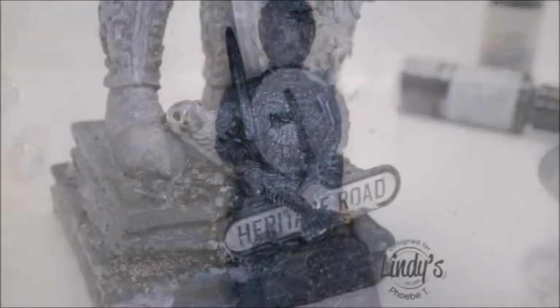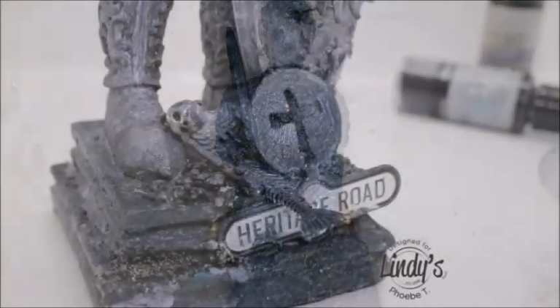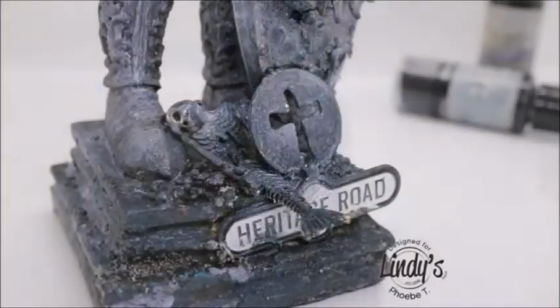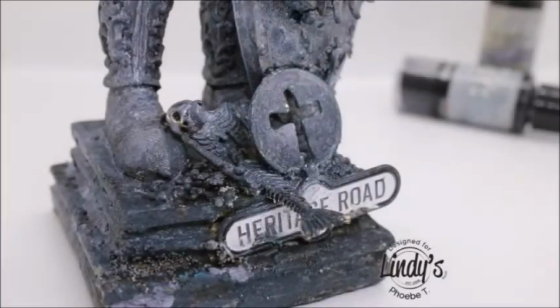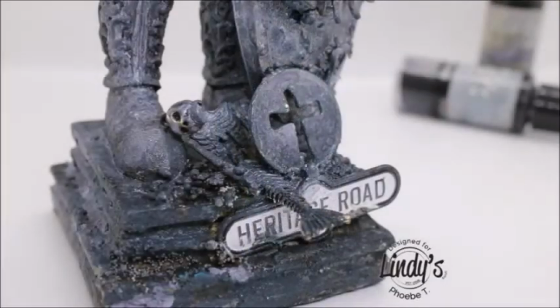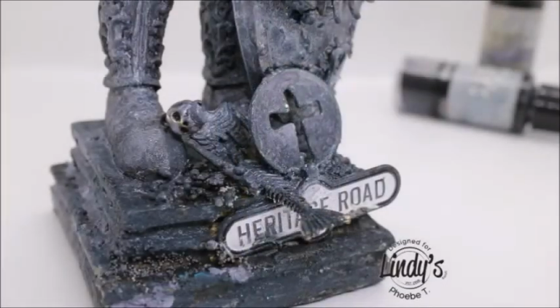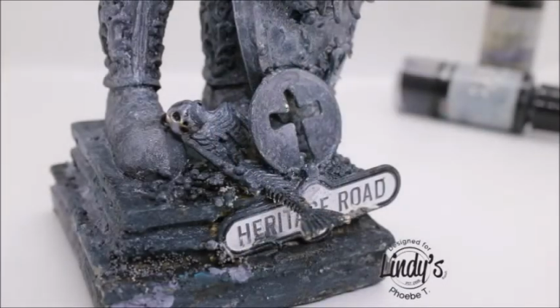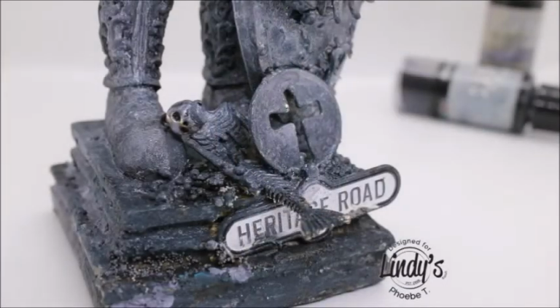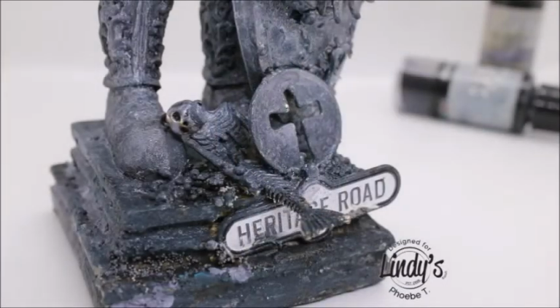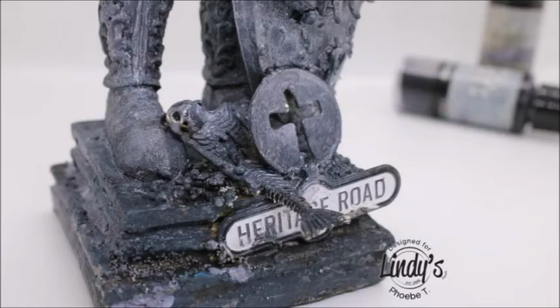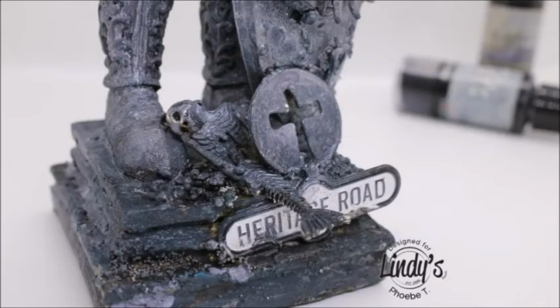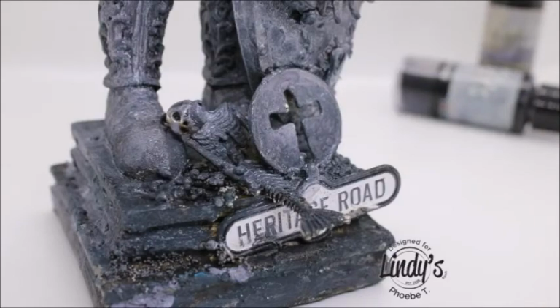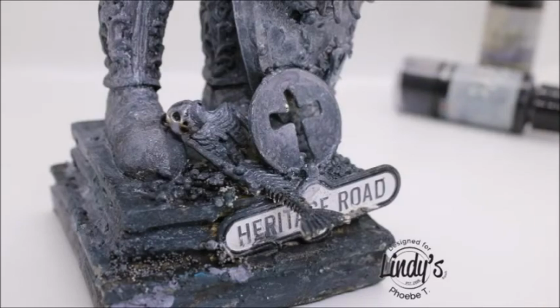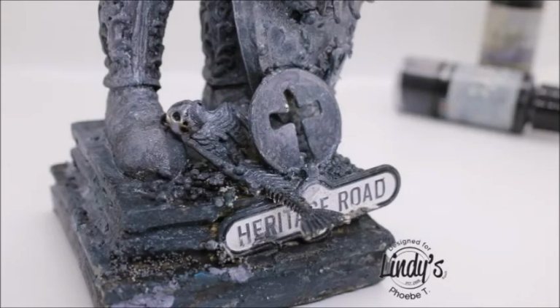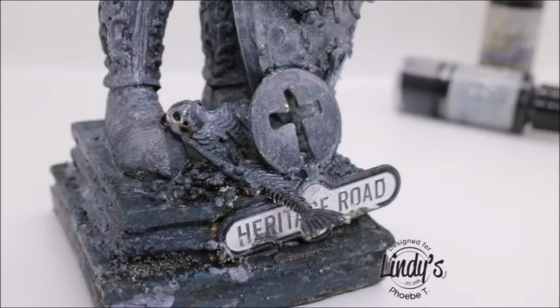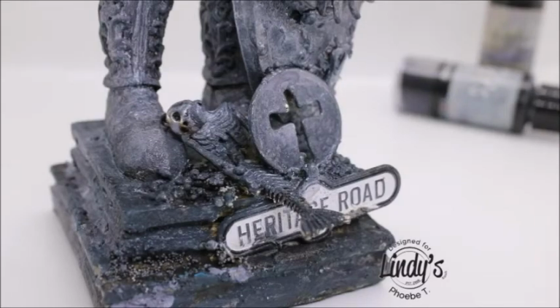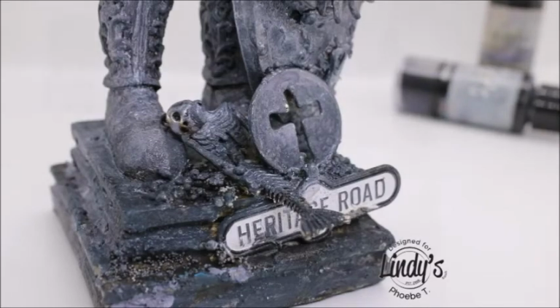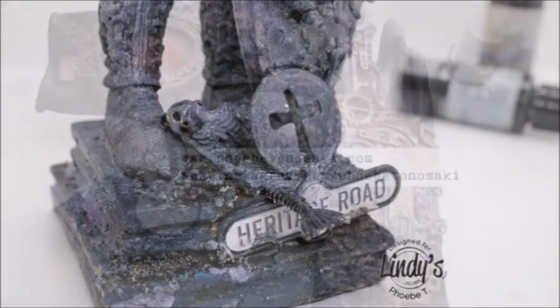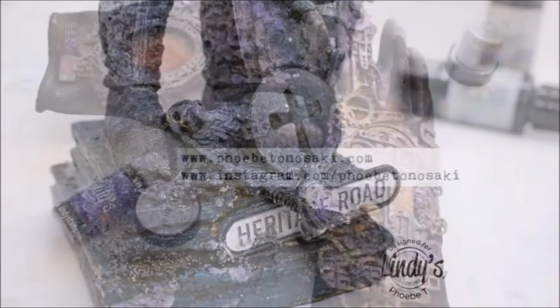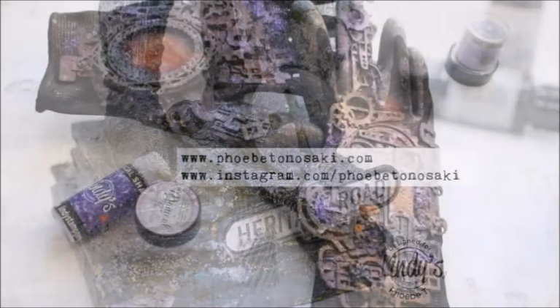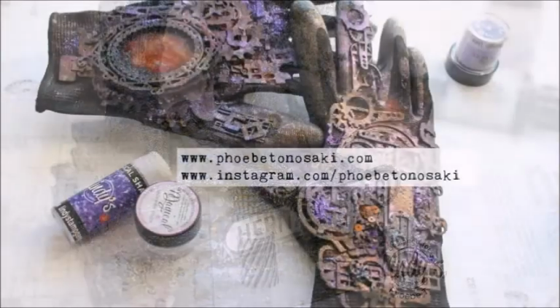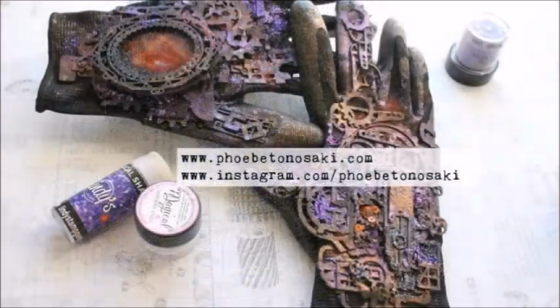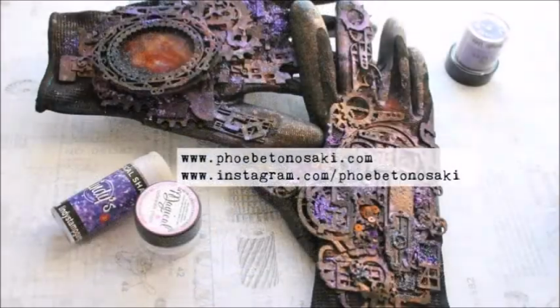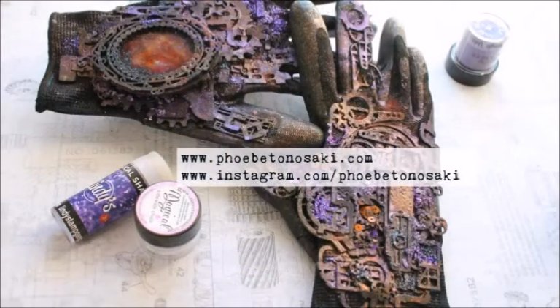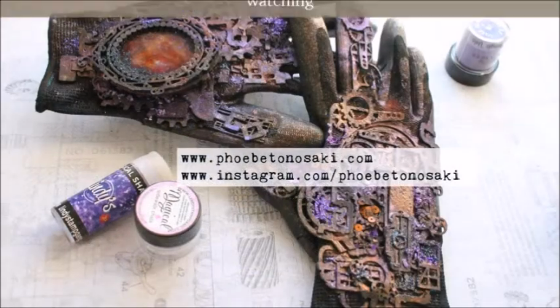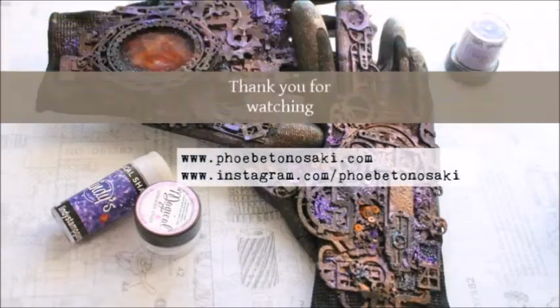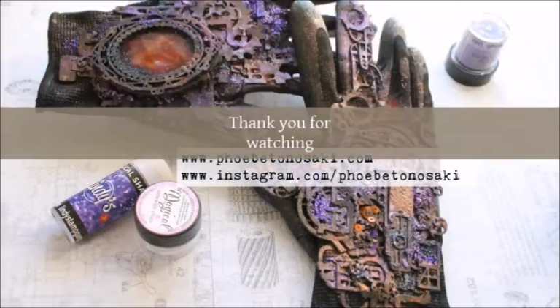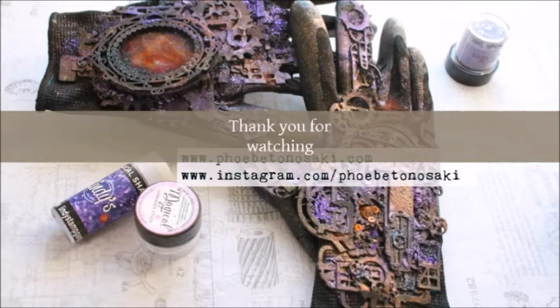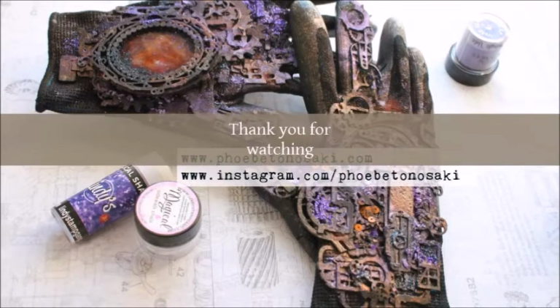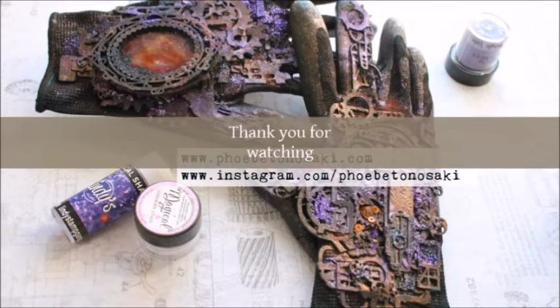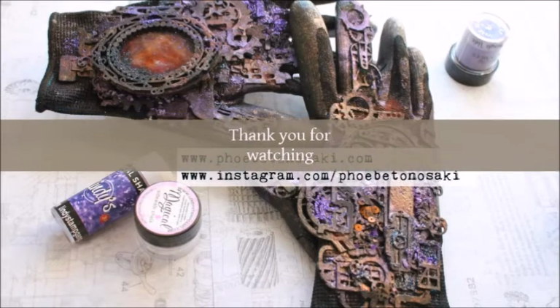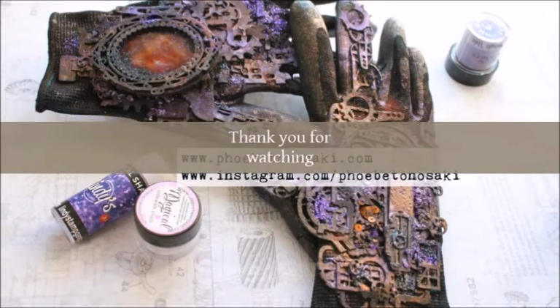I hope you try out this technique, because working on plastic is so much fun with Lindy's beautiful colors. Bye-bye!